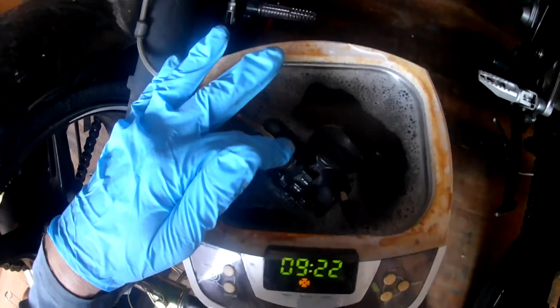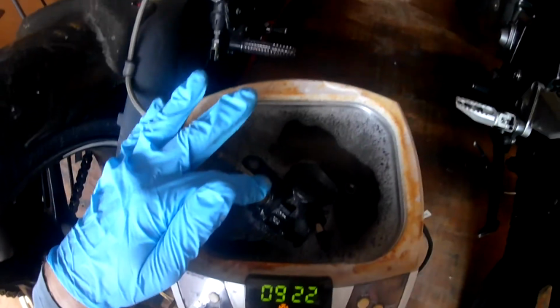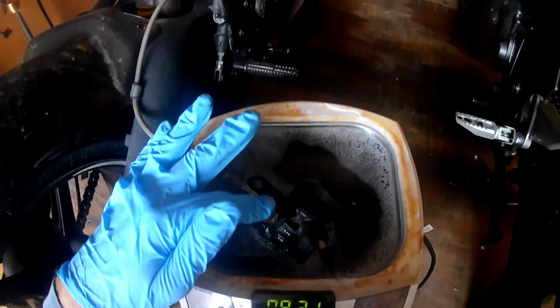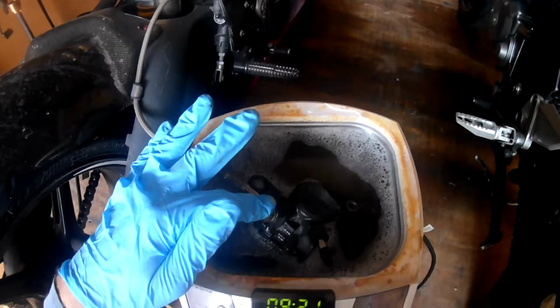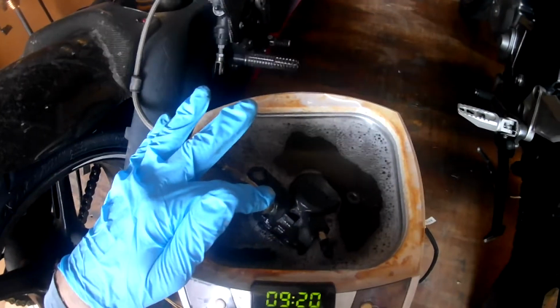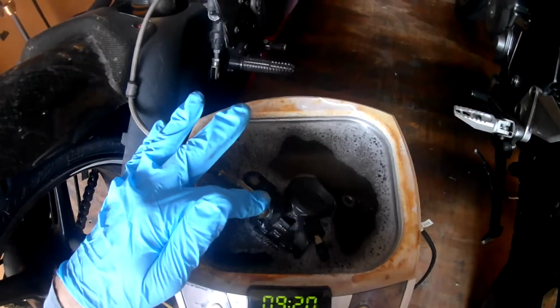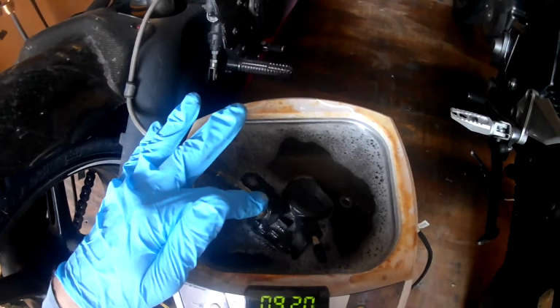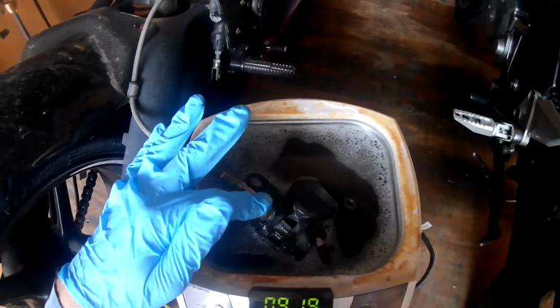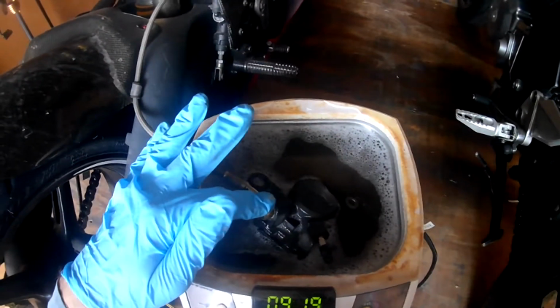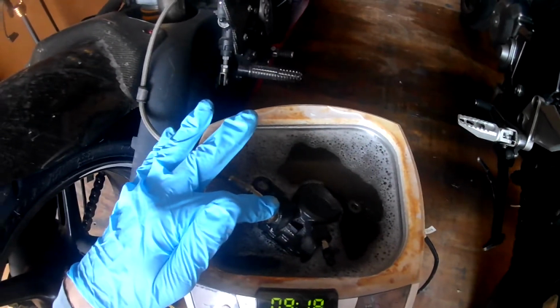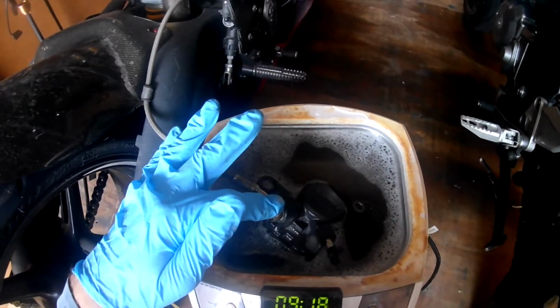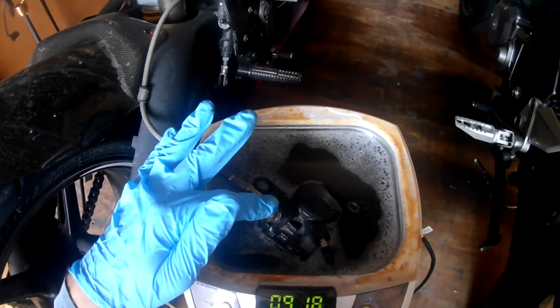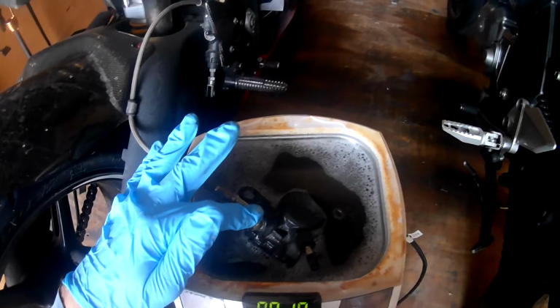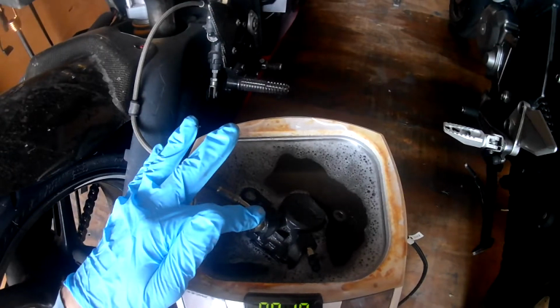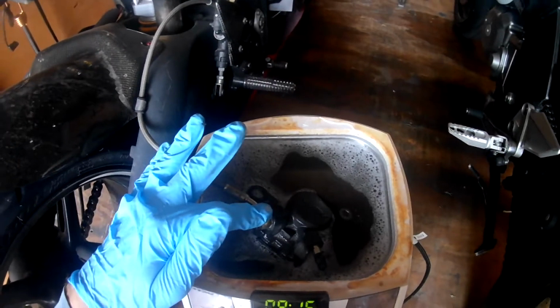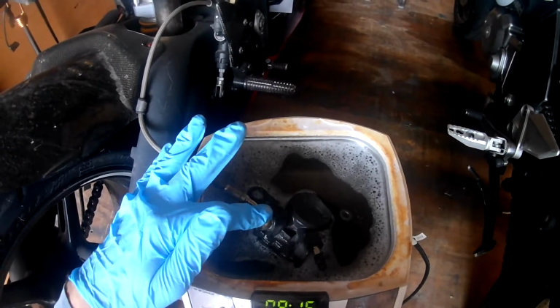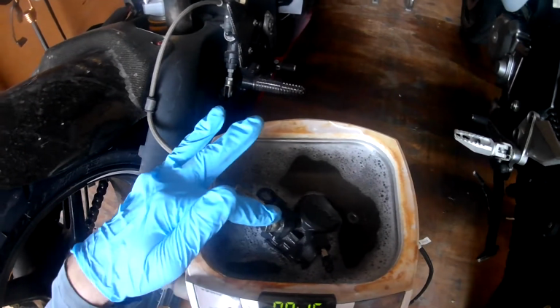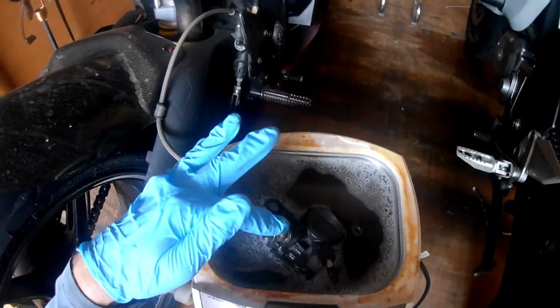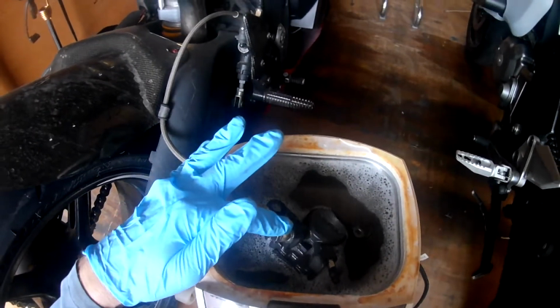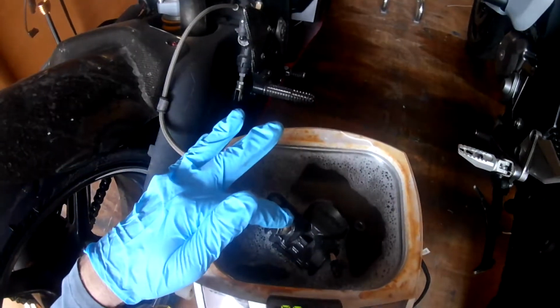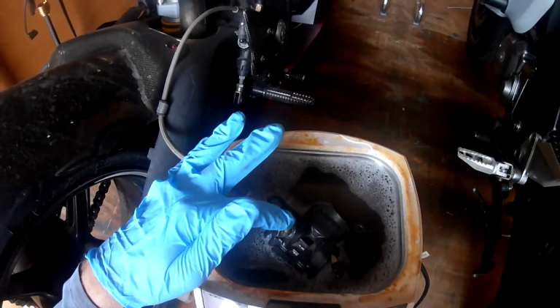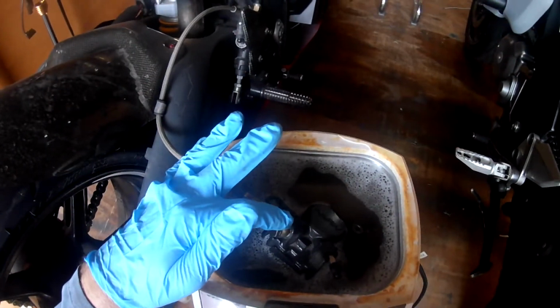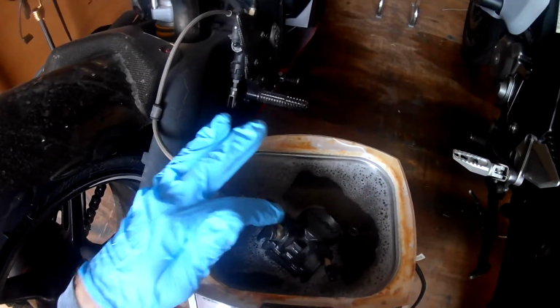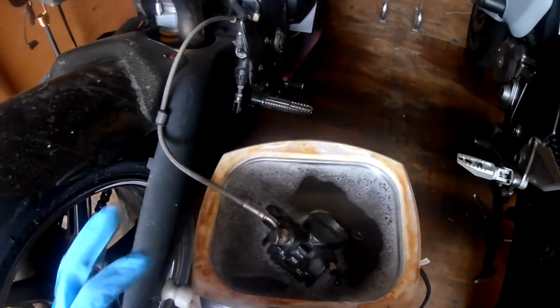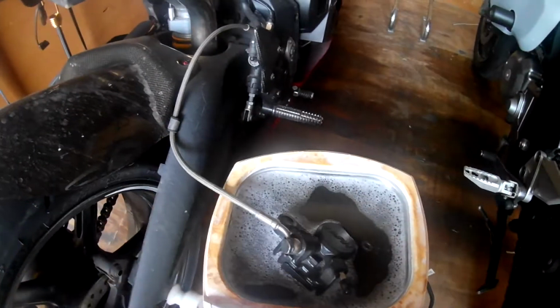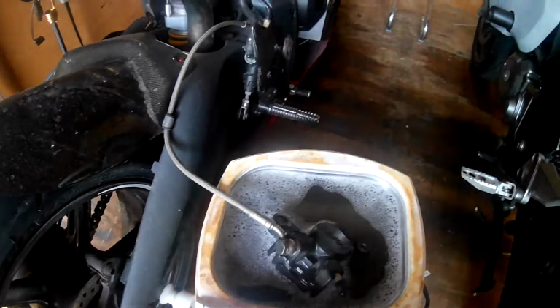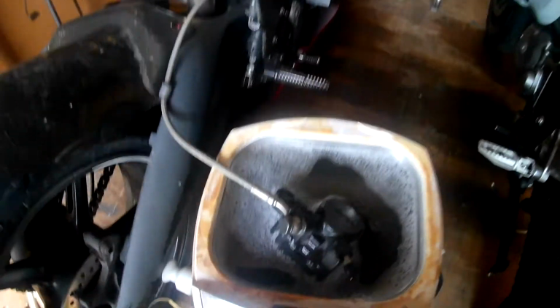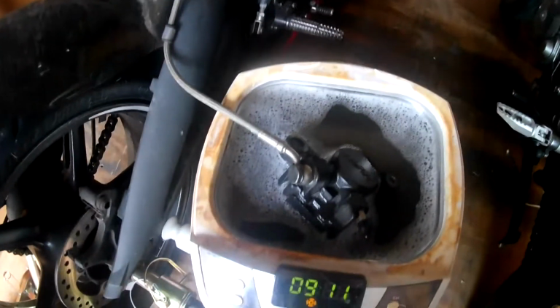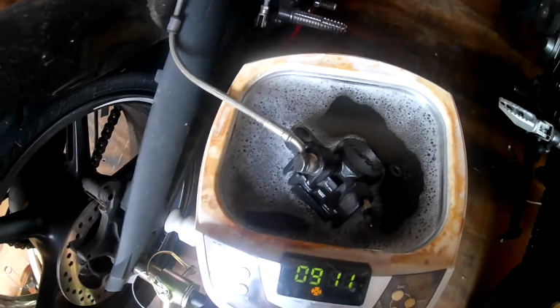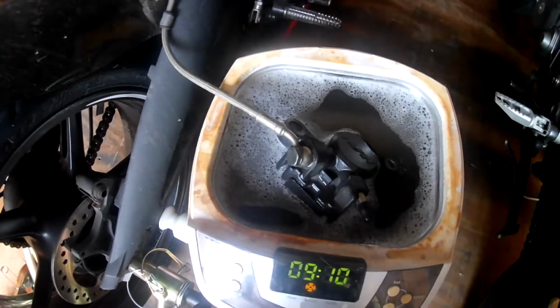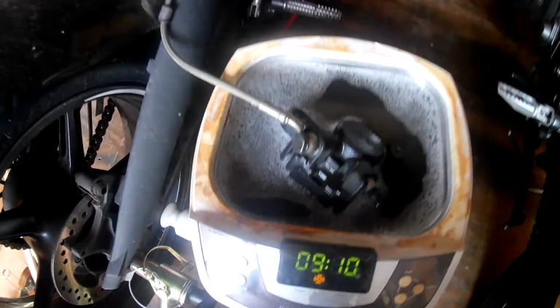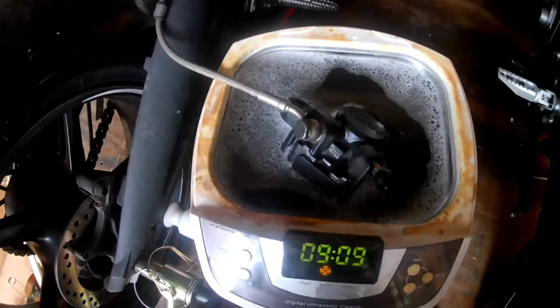I'm more likely to use this for the front caliper since they wear more. I don't use the rear very much, but this is a nice little demonstration of how clean it can get. We'll take a look at how much dirt is left in the bottom in a little while.